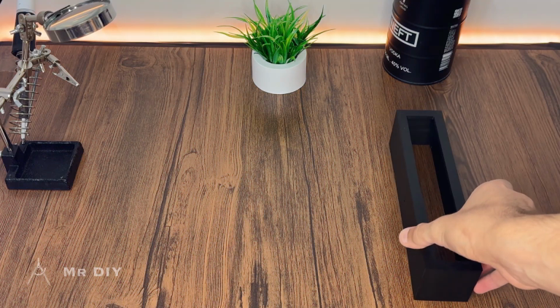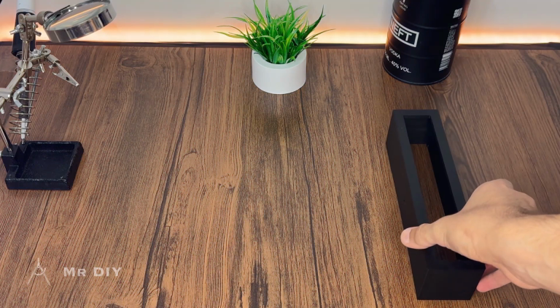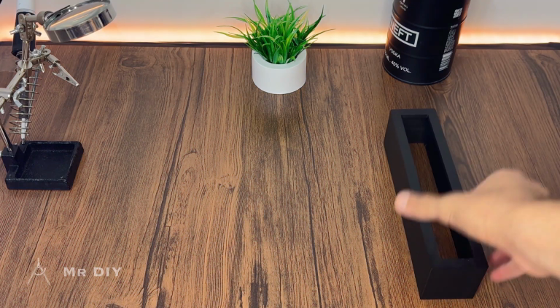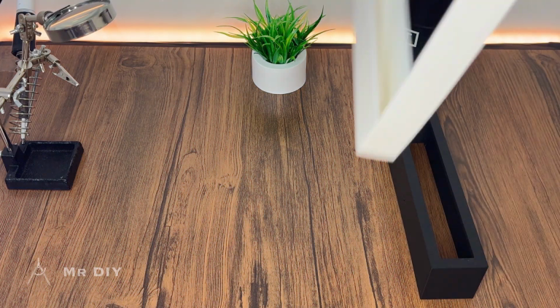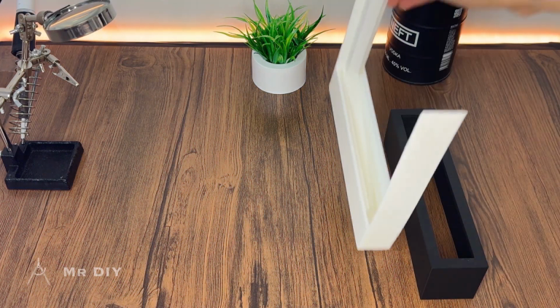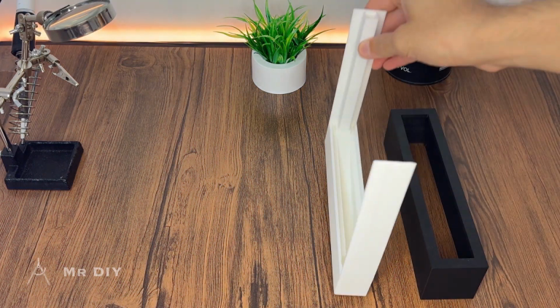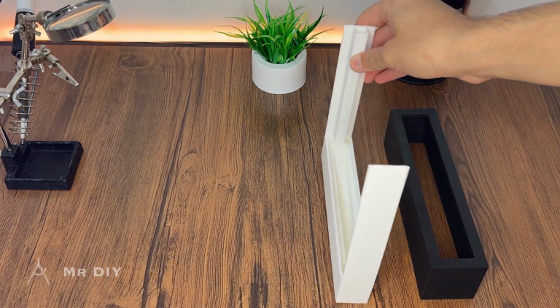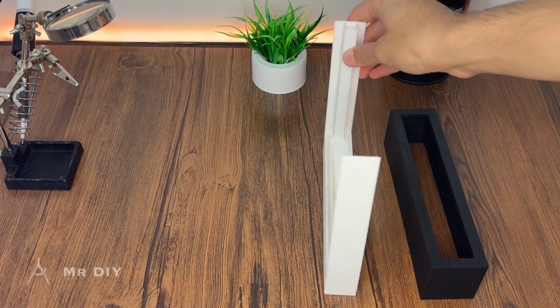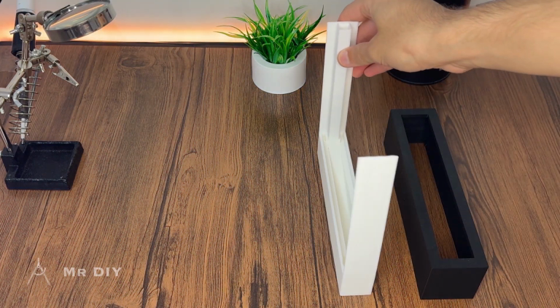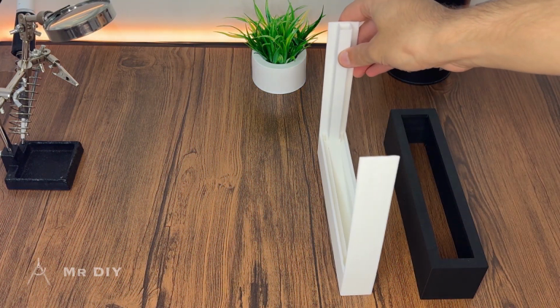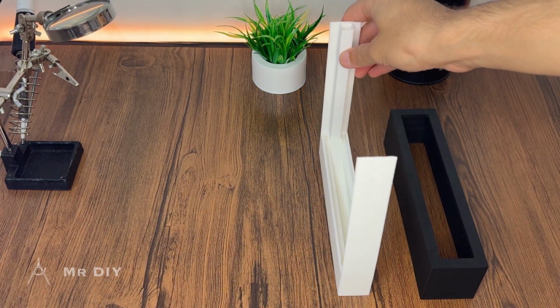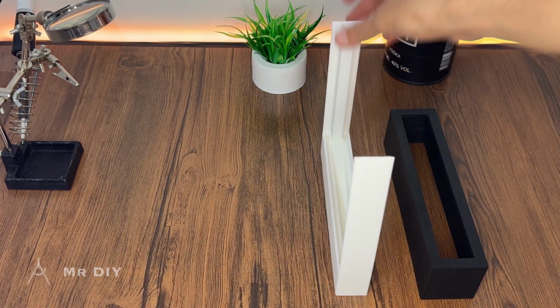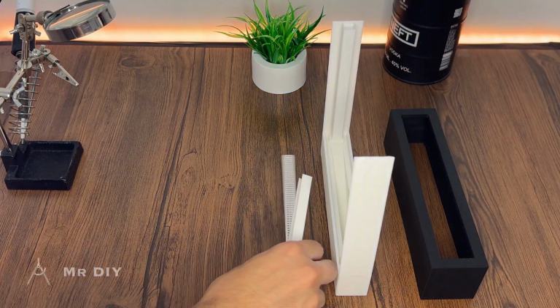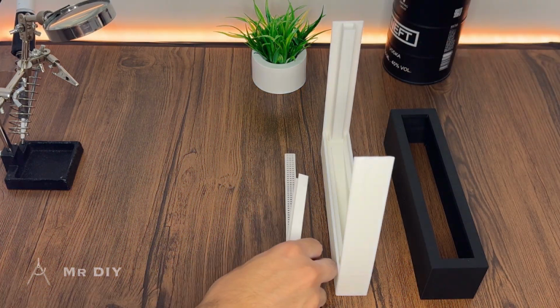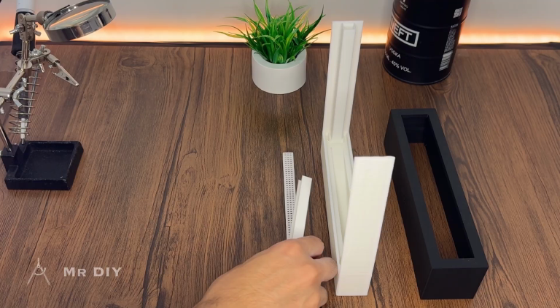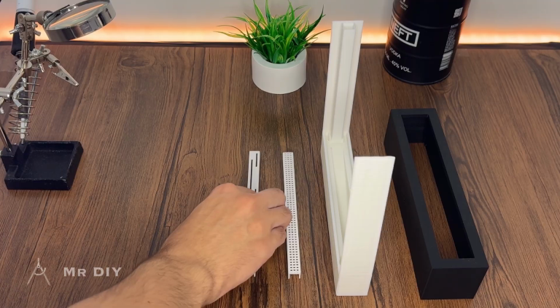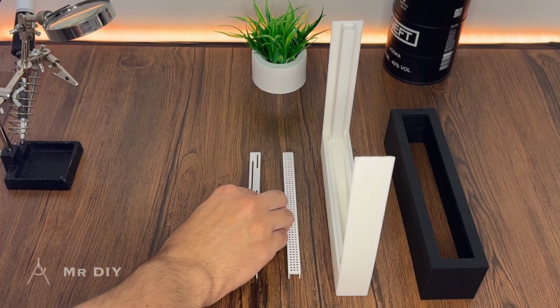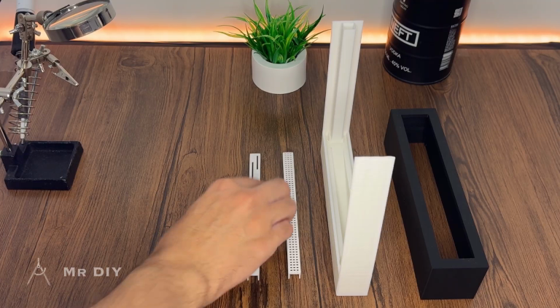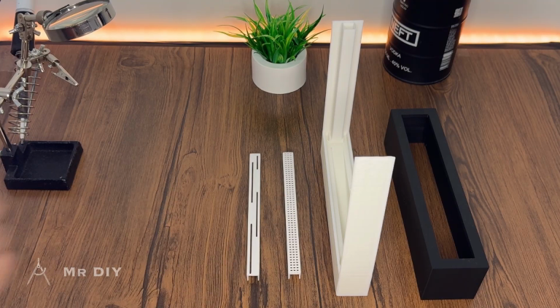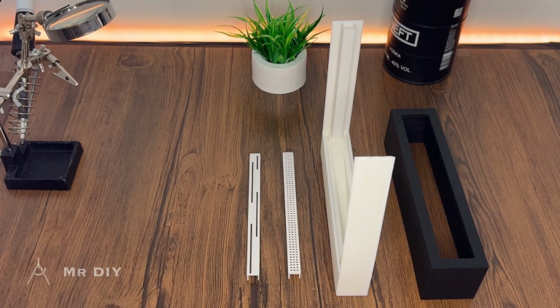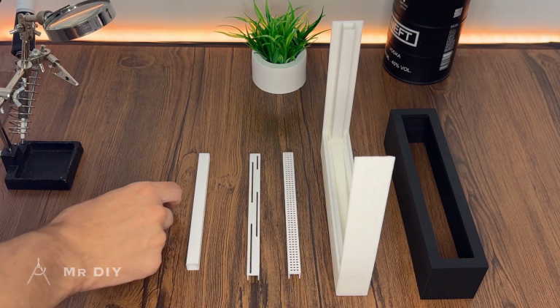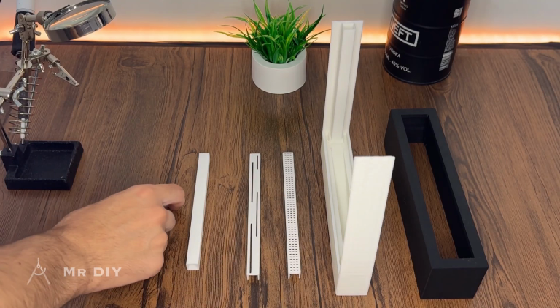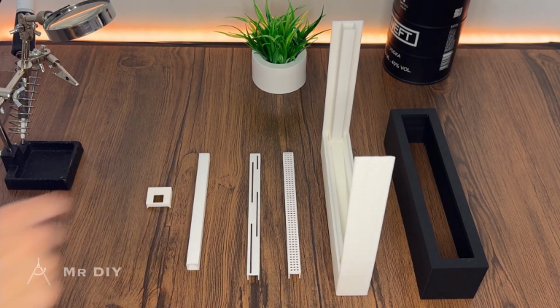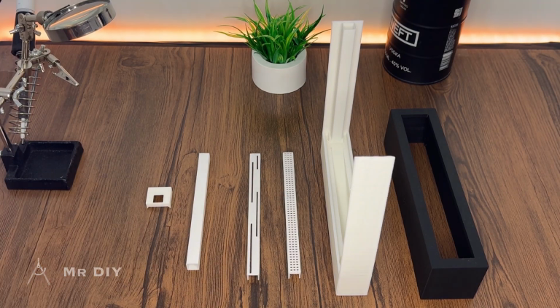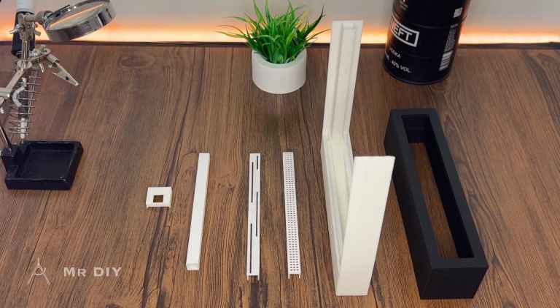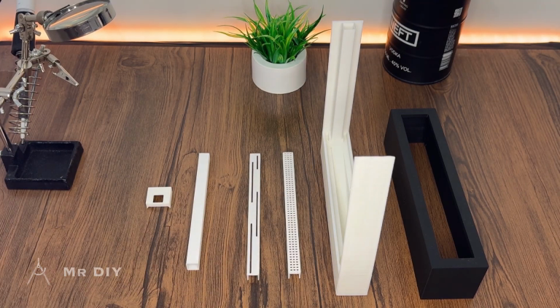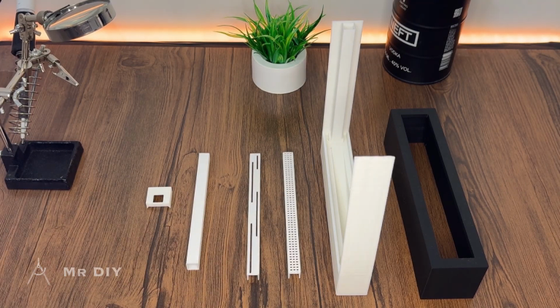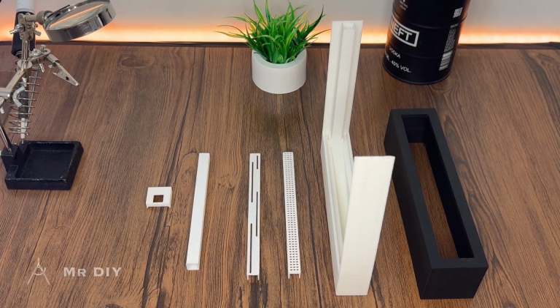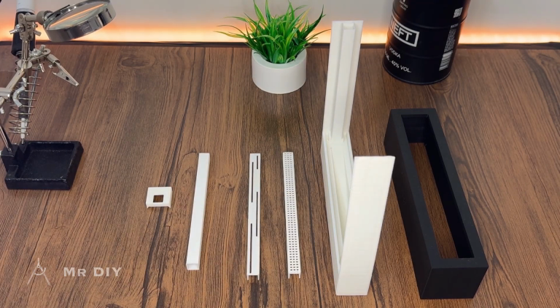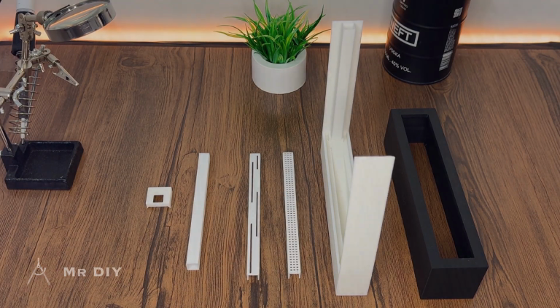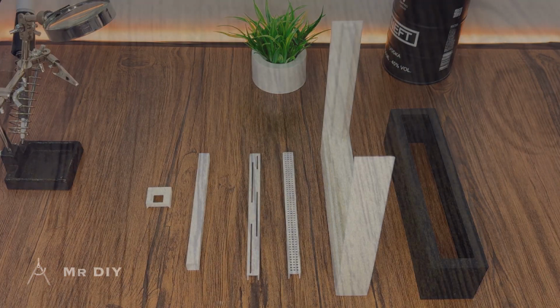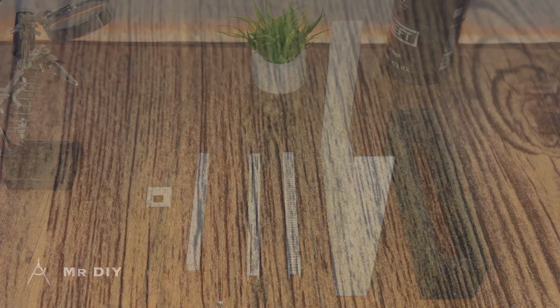Here are all the parts after 3D printing. I decided to go white for the main housing because it matches the snow better.